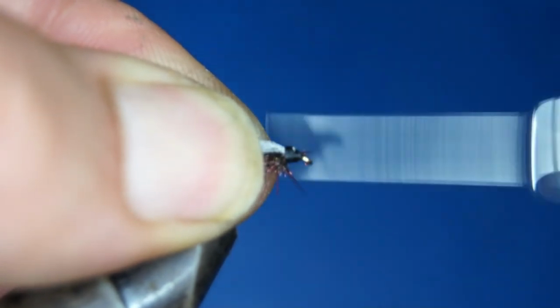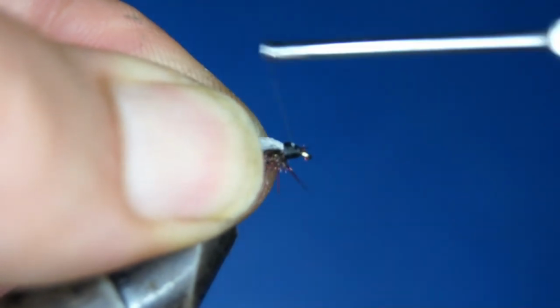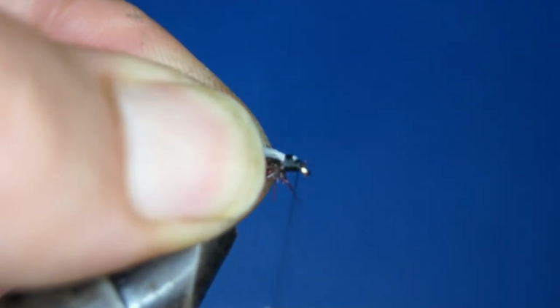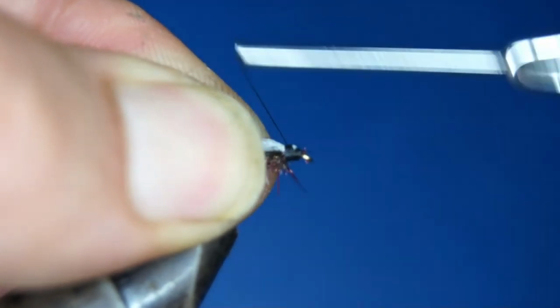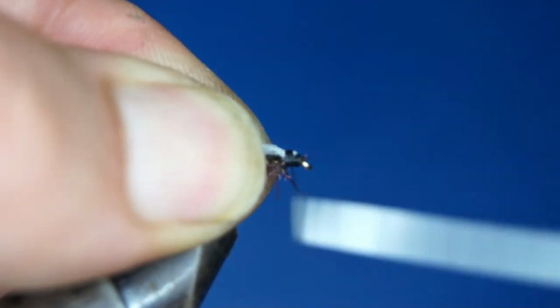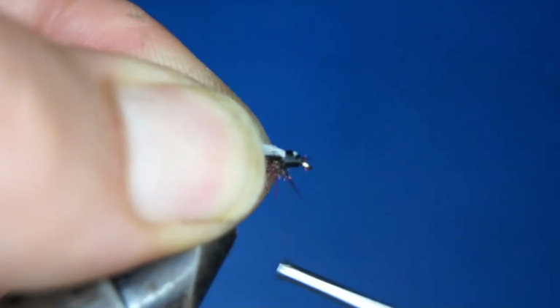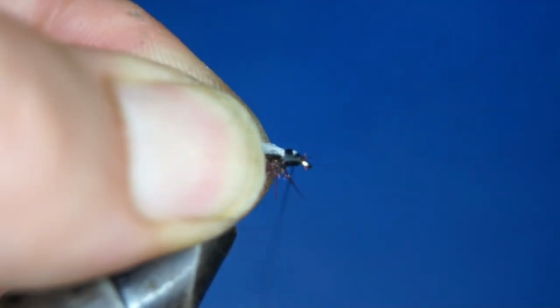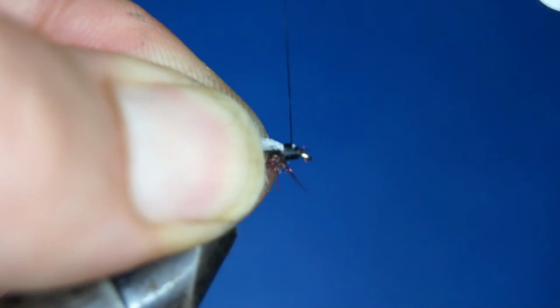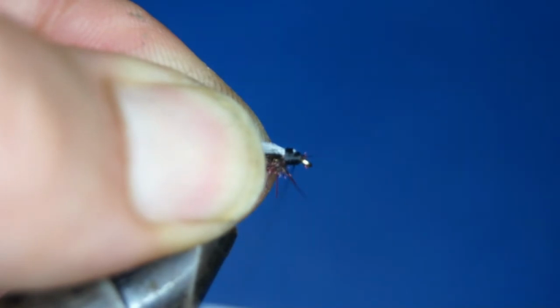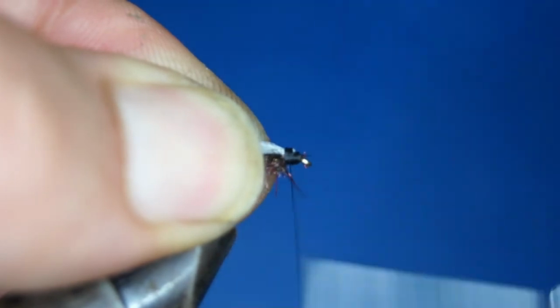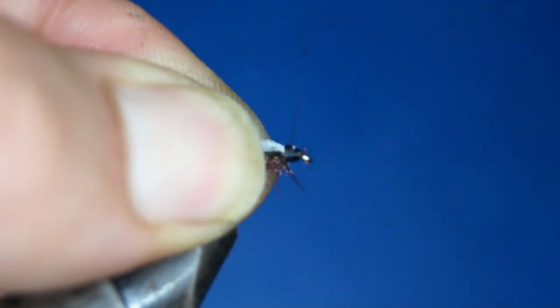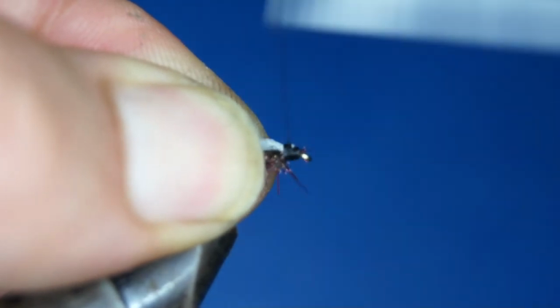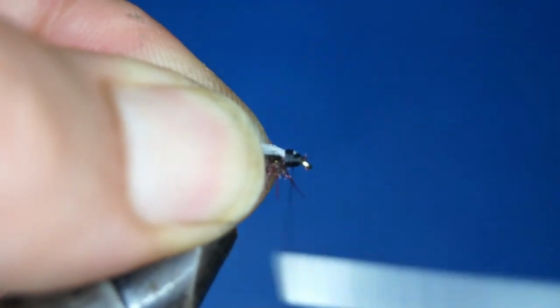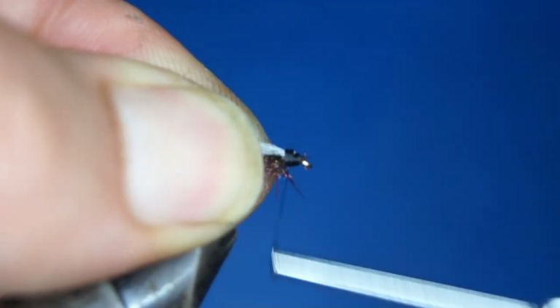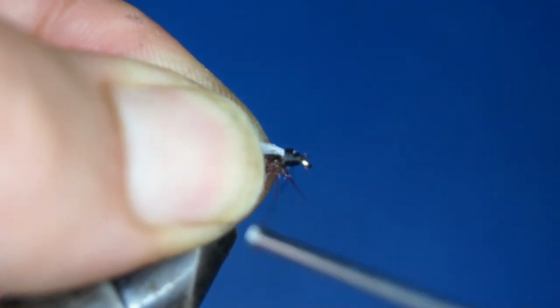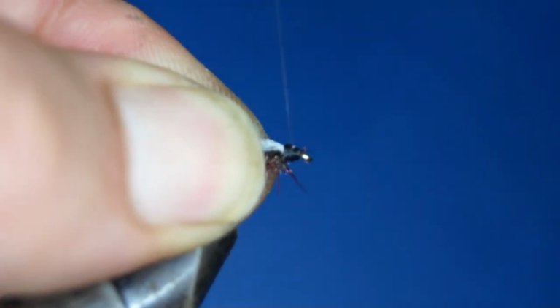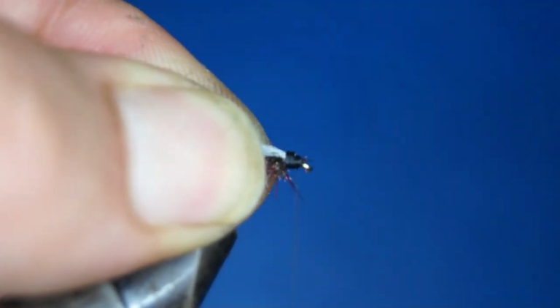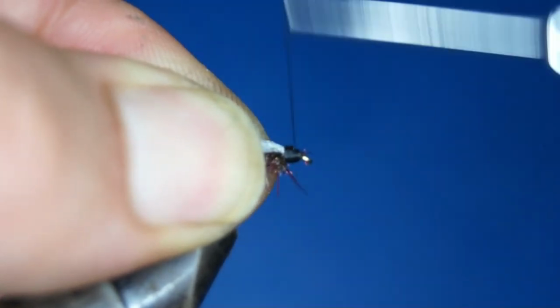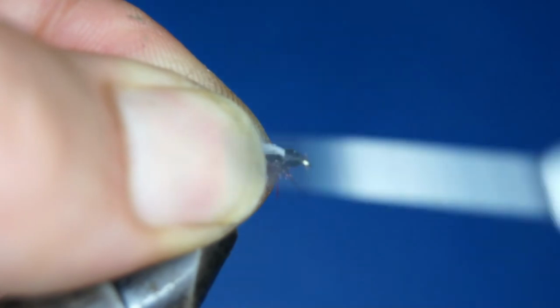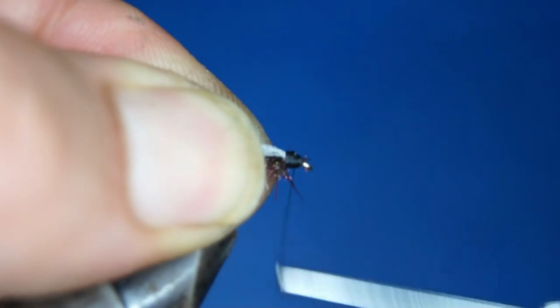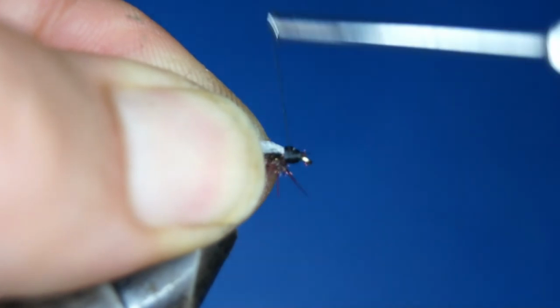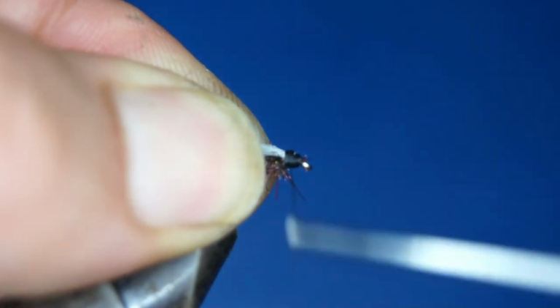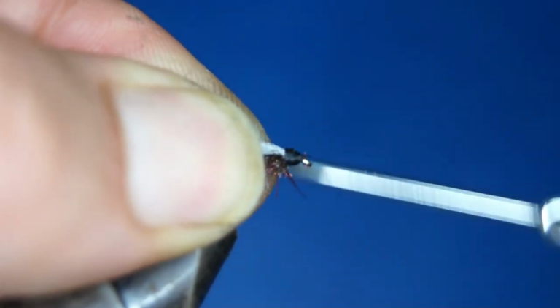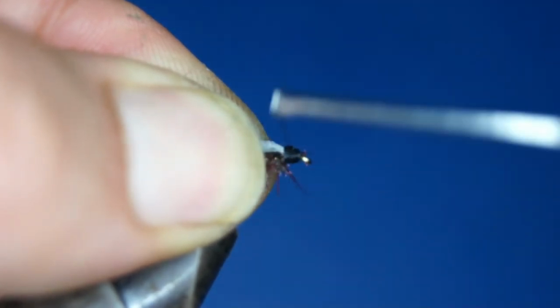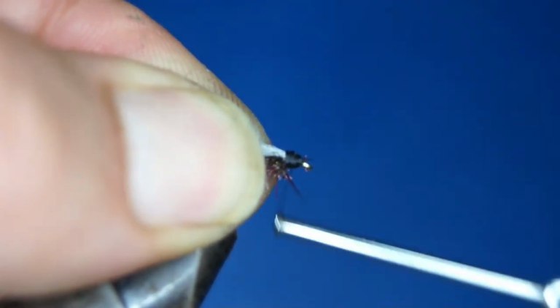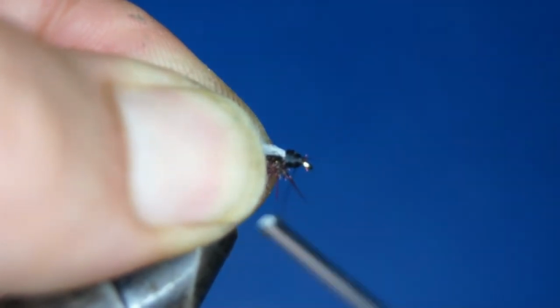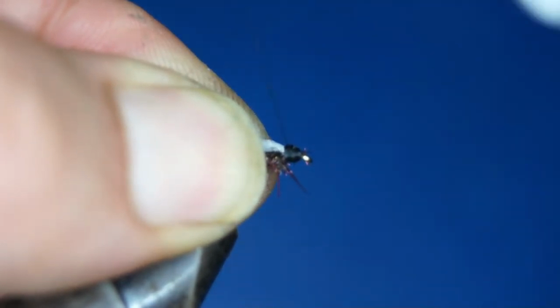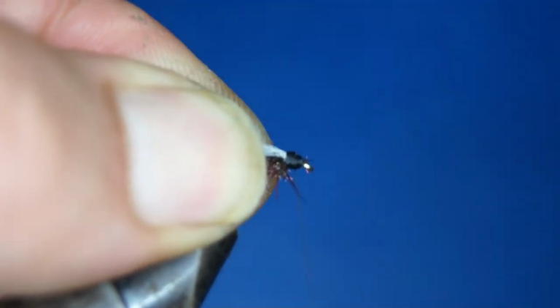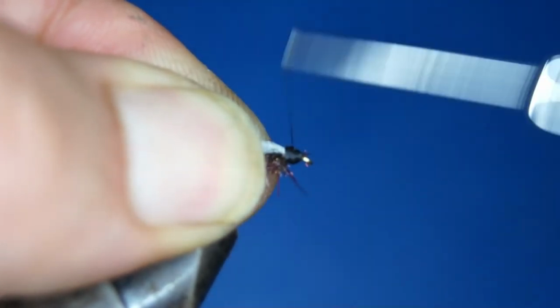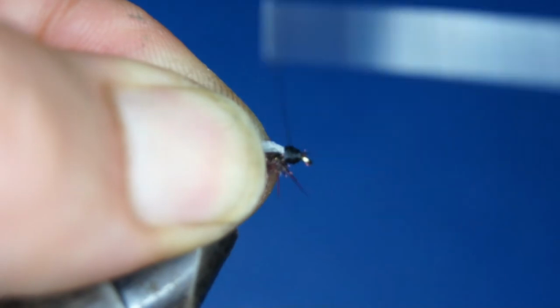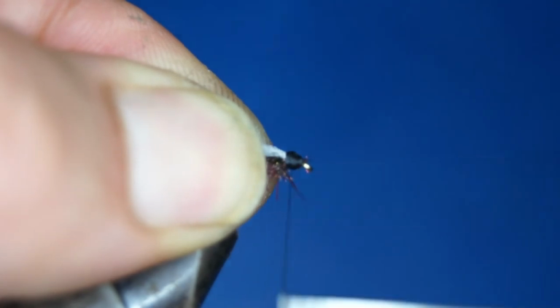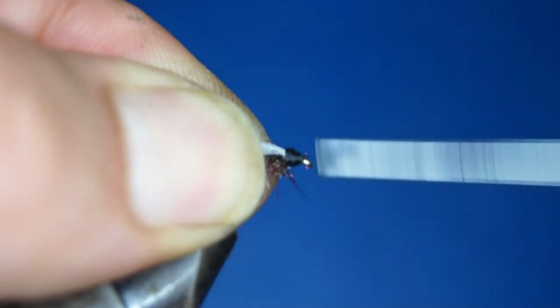I'm going to cover up all of this now with tying thread. This head I'm going to varnish probably two, three, or even four times, because I want it shiny — I want it almost like a bead head.